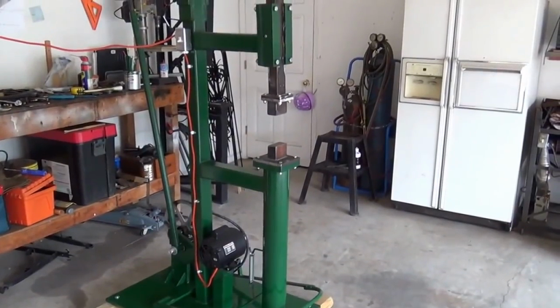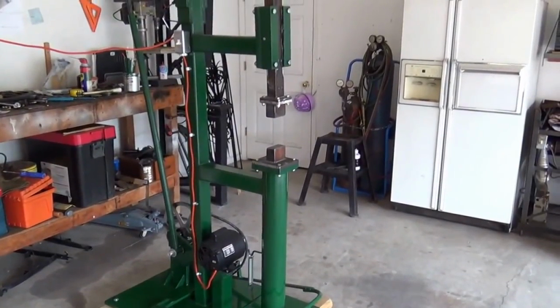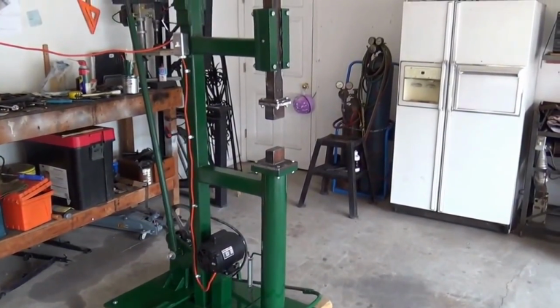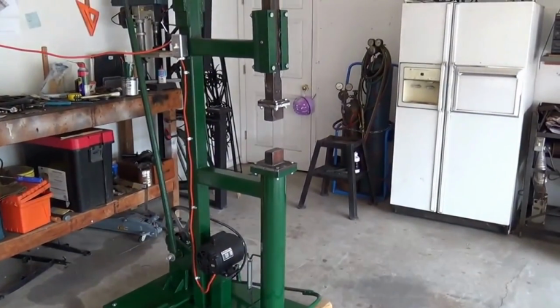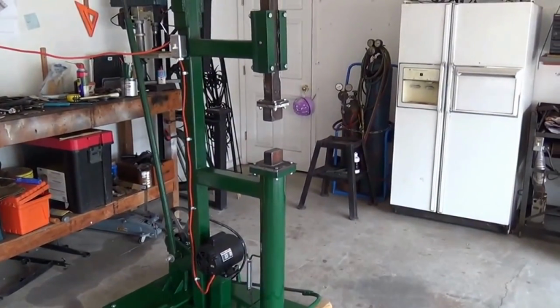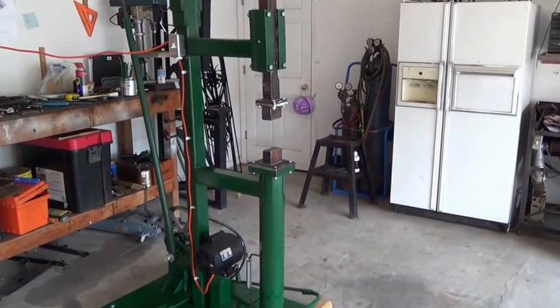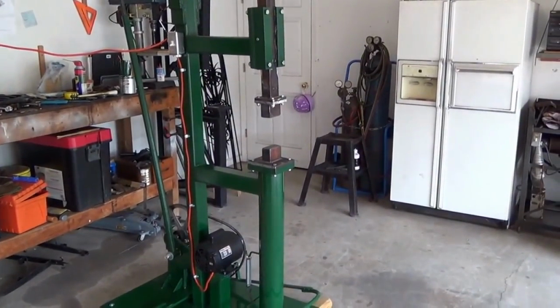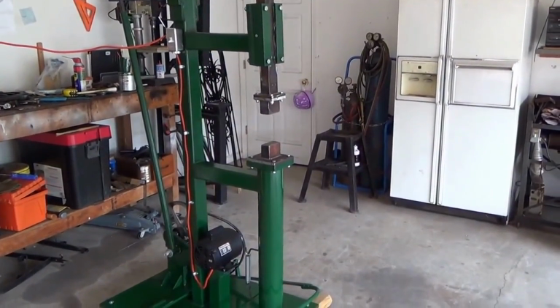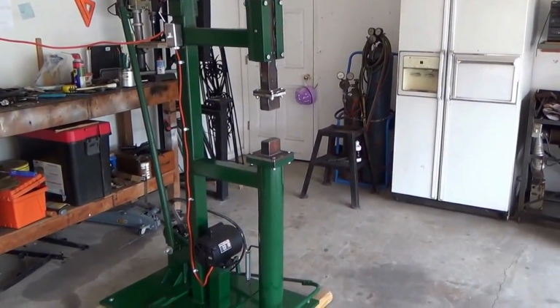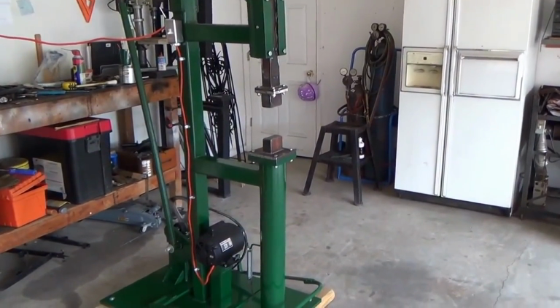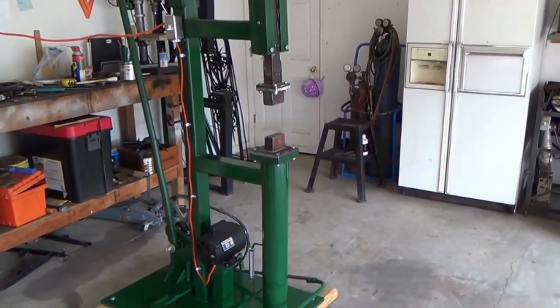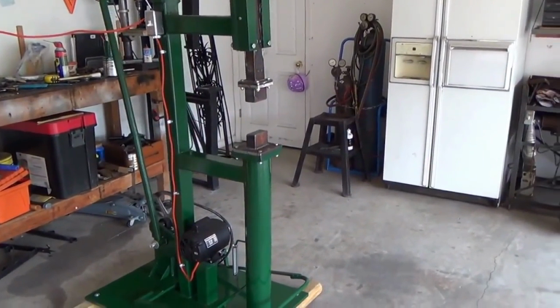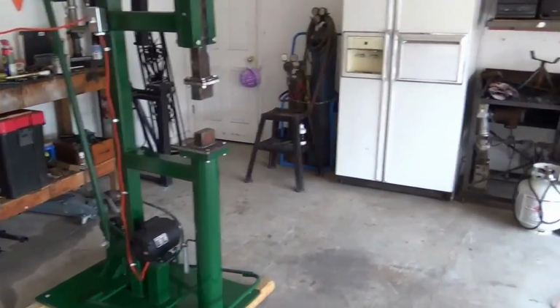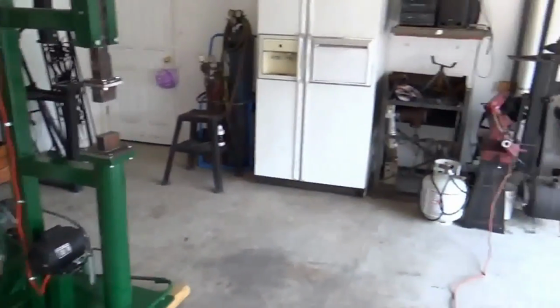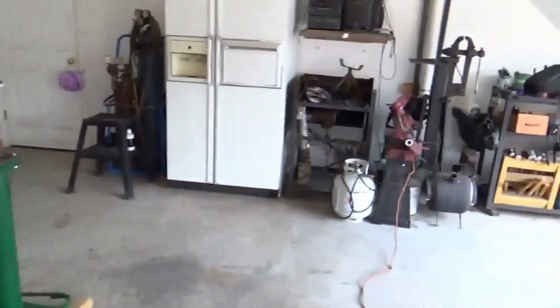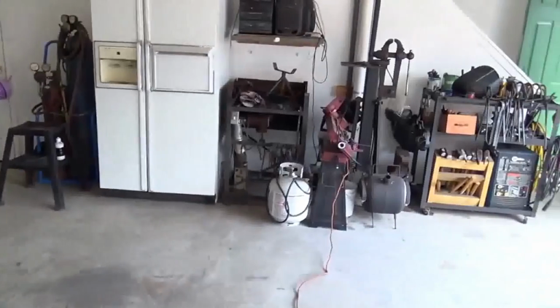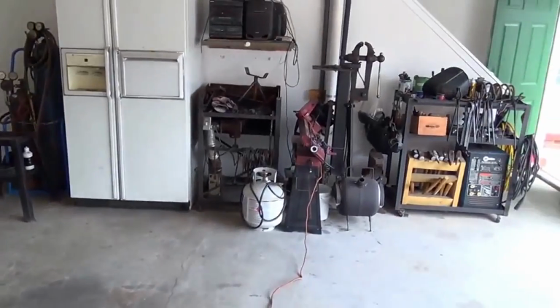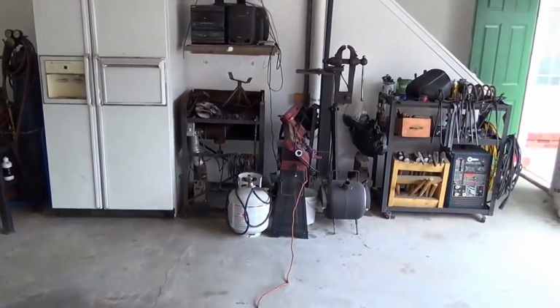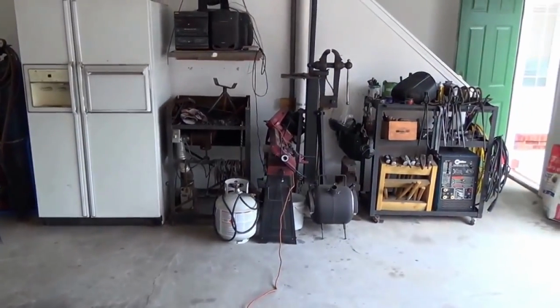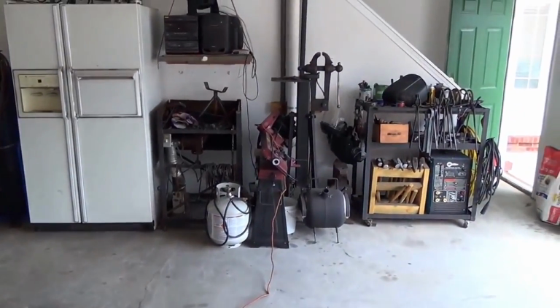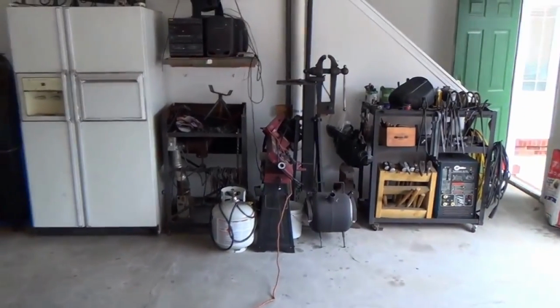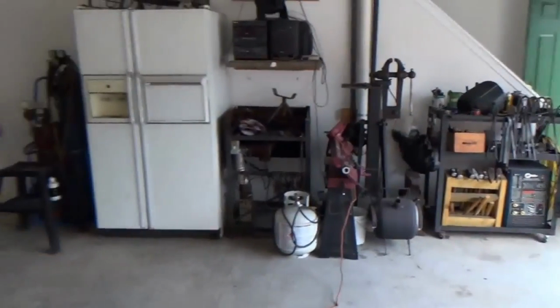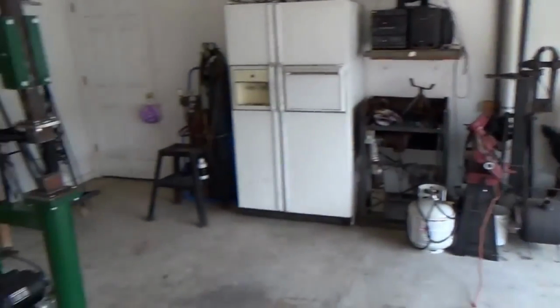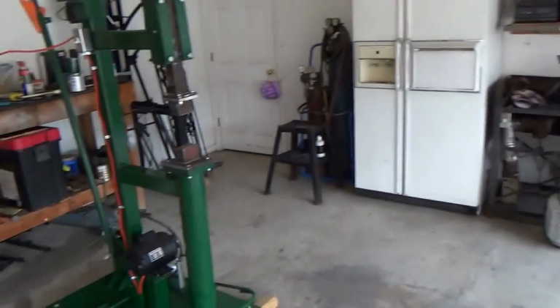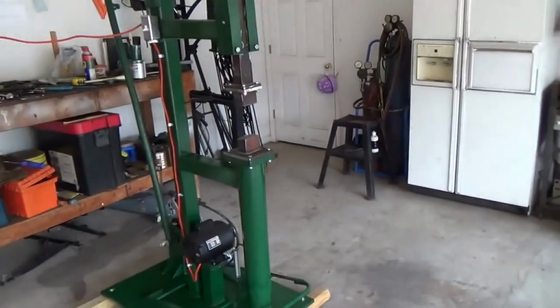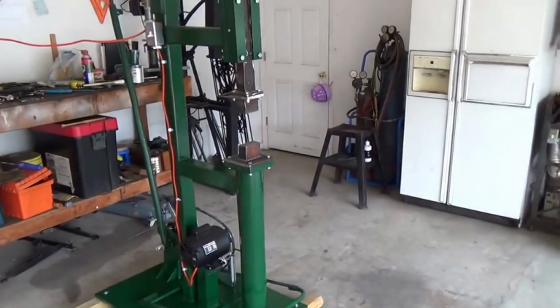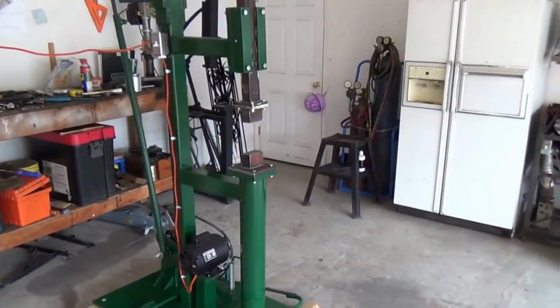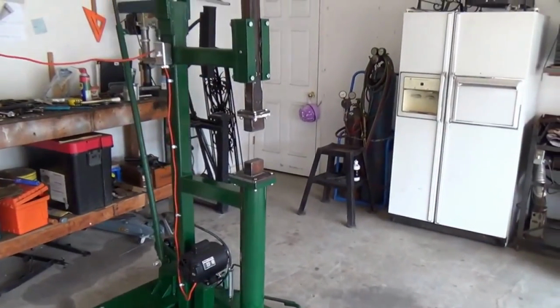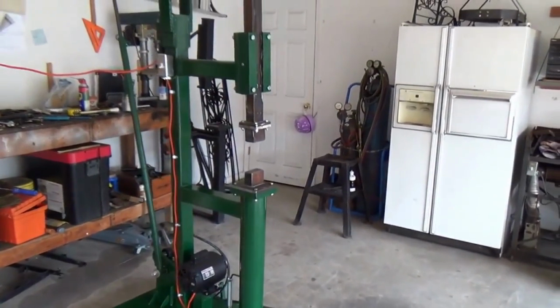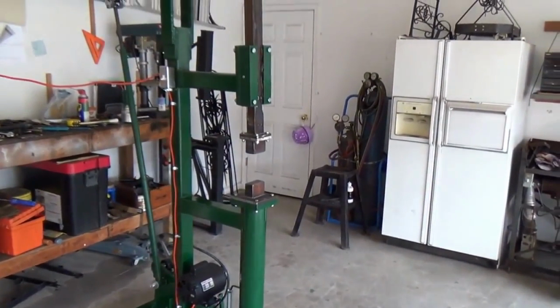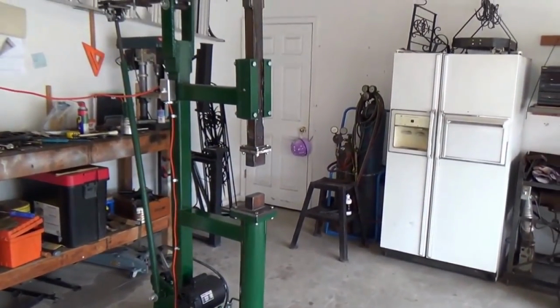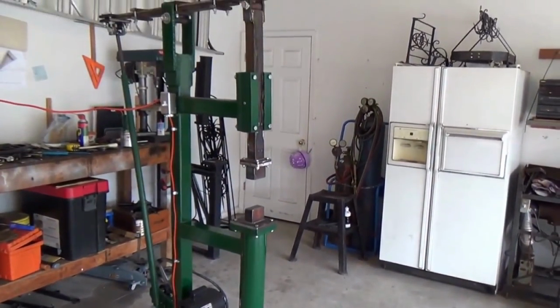Welcome to my blacksmith shop. This is actually a two-car garage and the shop right now is put away. The reason being is I just wanted to demonstrate my new power hammer.